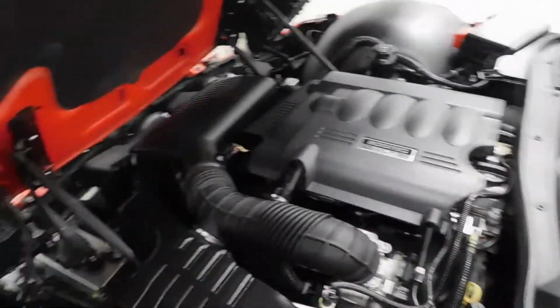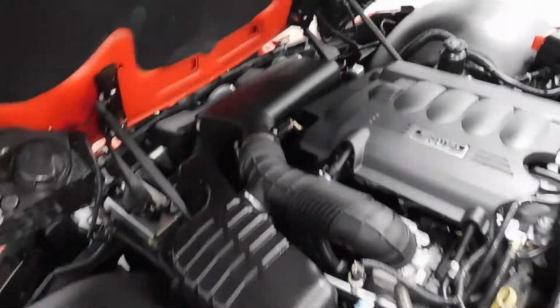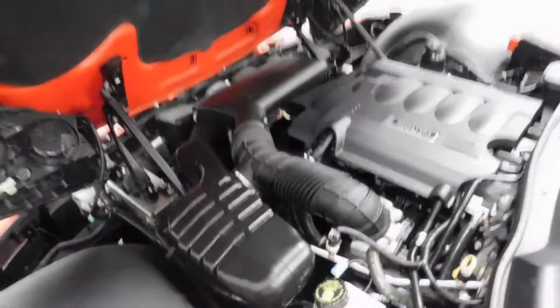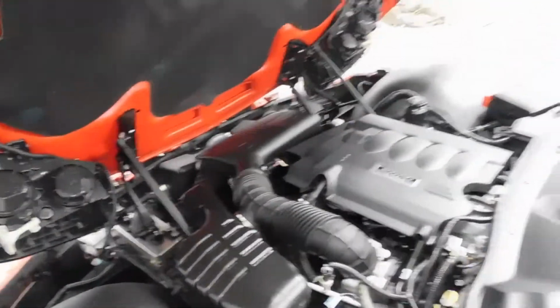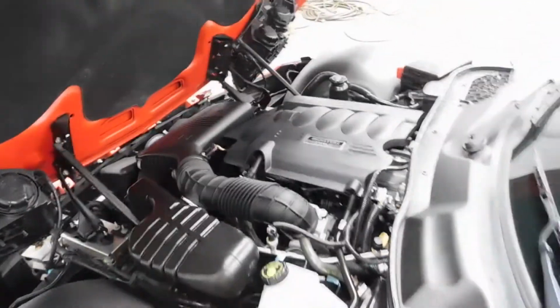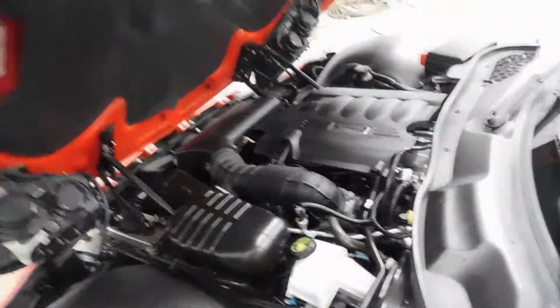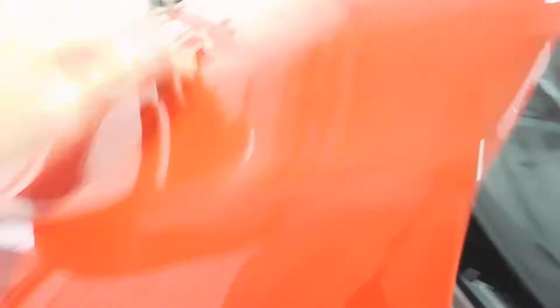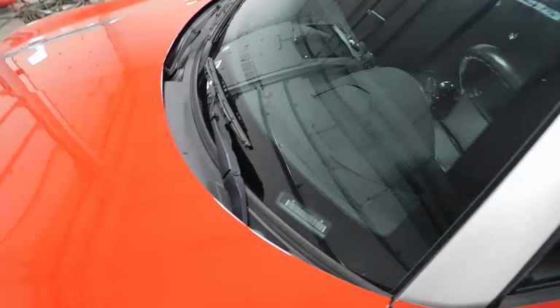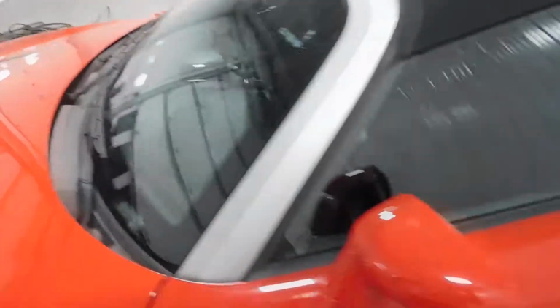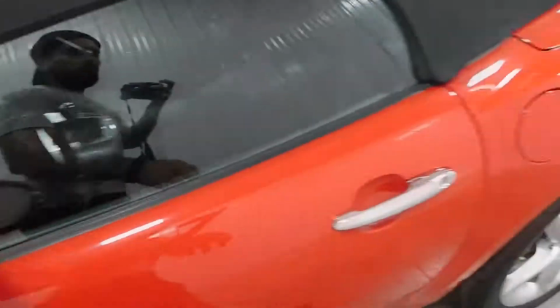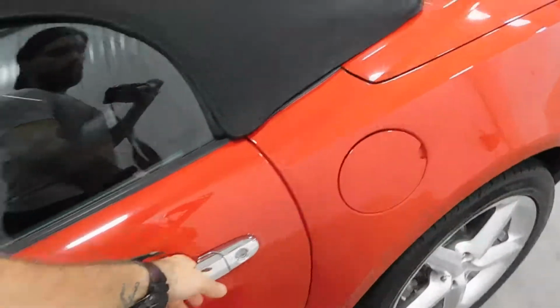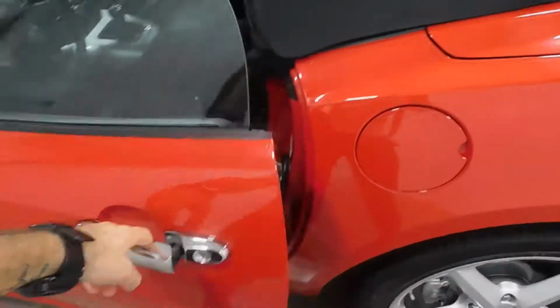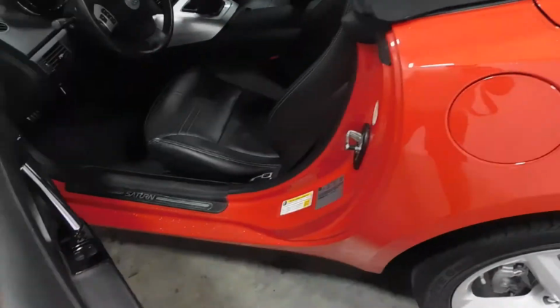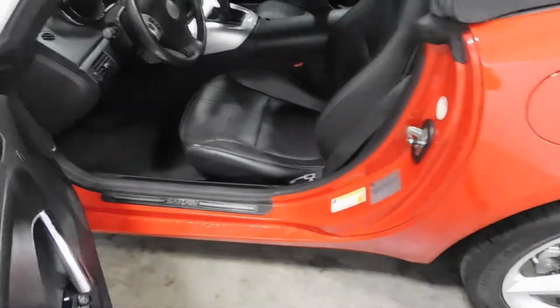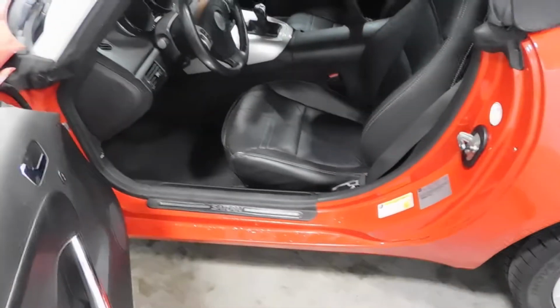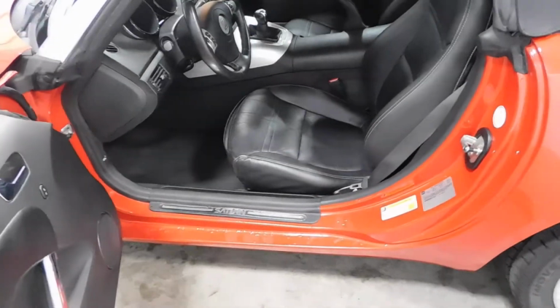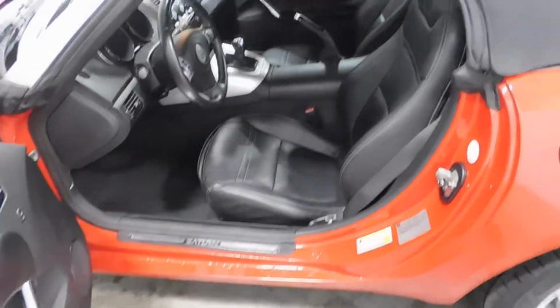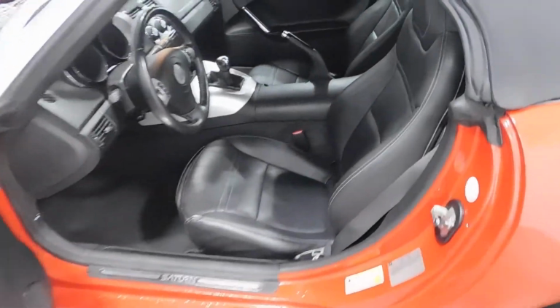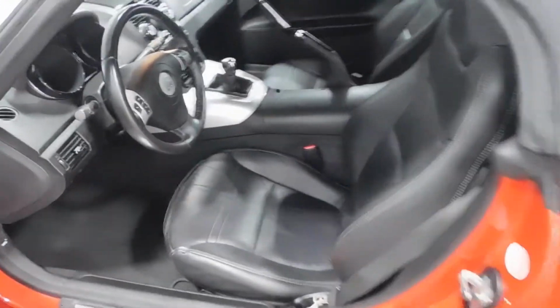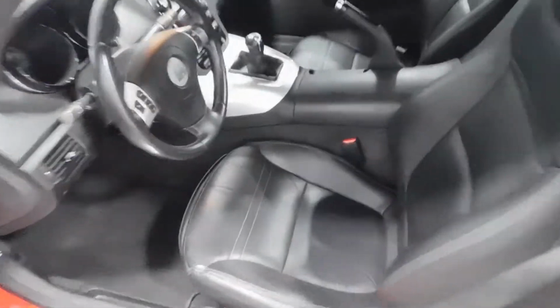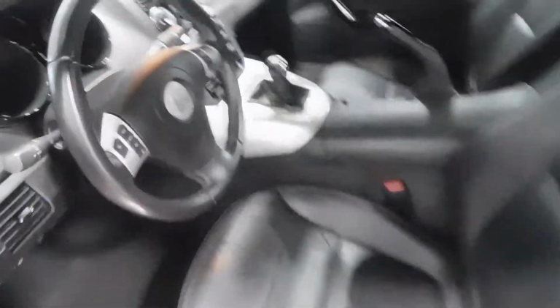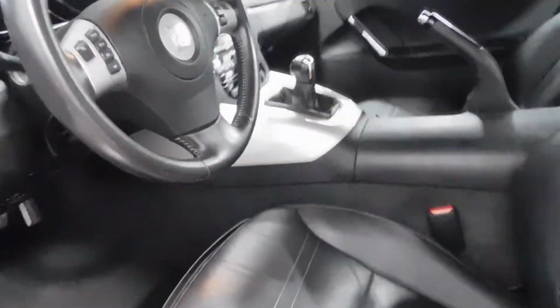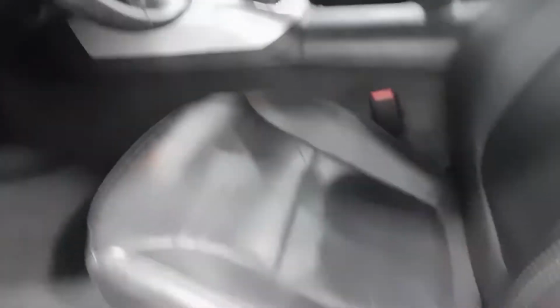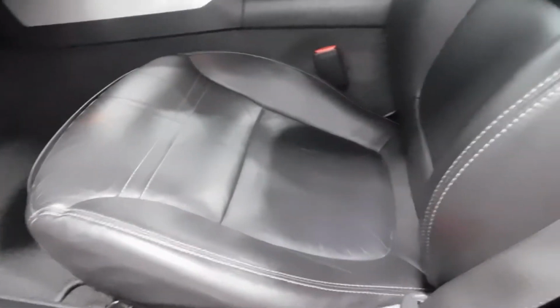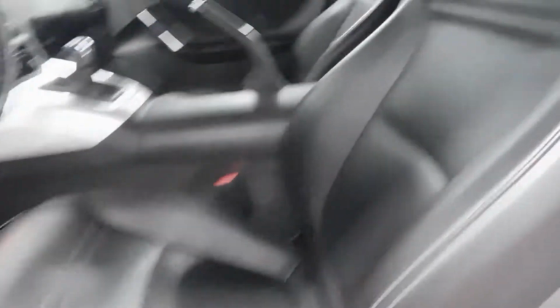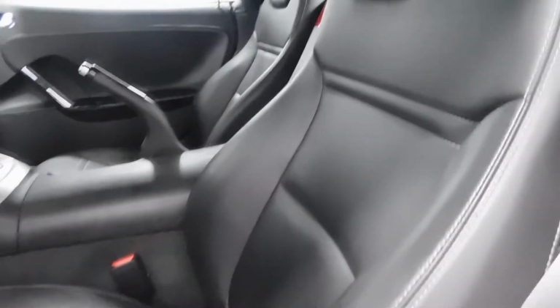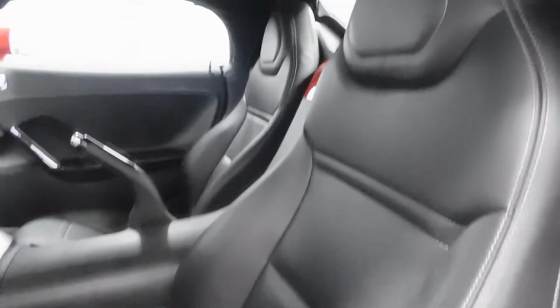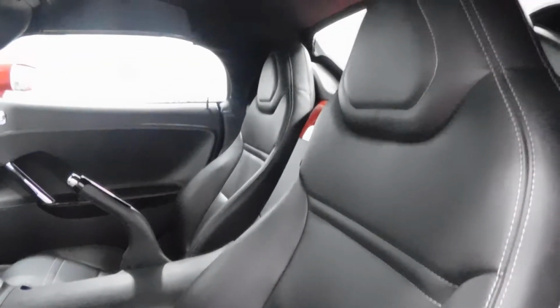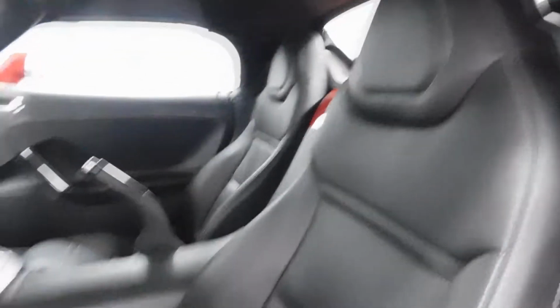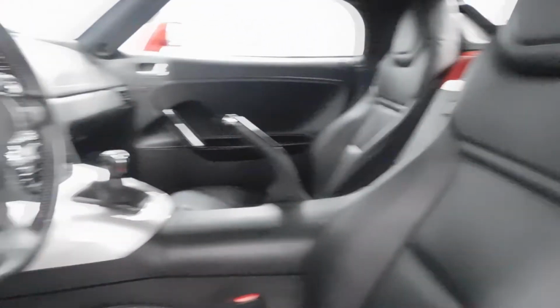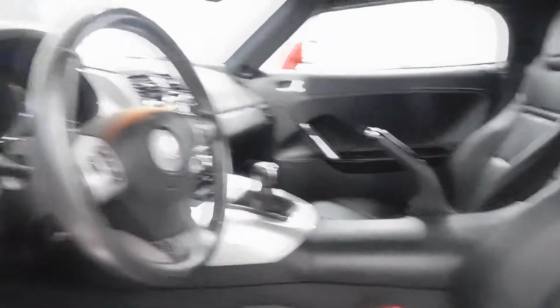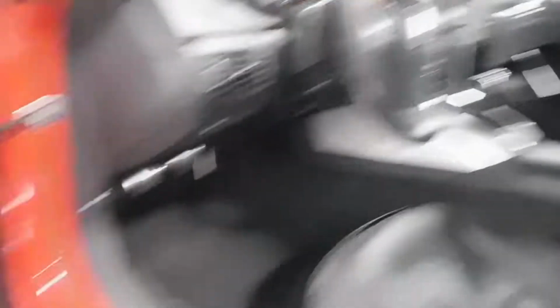Awesome condition, very clean. As with the Saturn Skies, there's not too much to show you — what you see is what you get right here, but let me say this thing is squeaky clean.